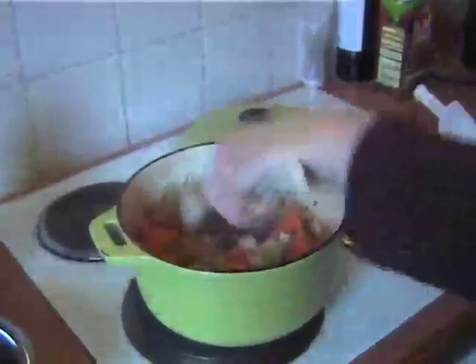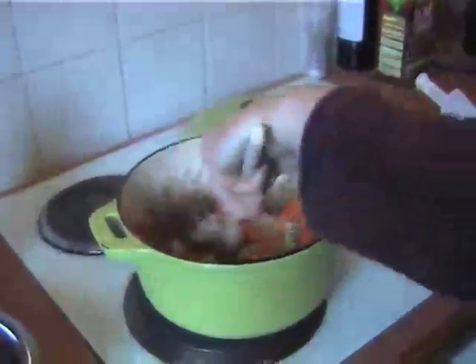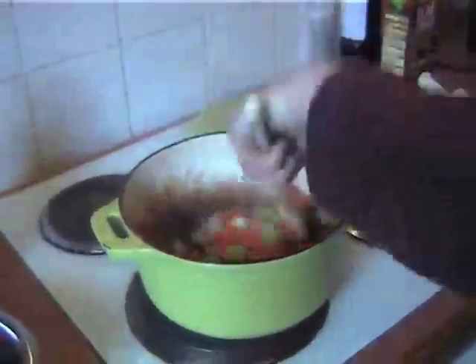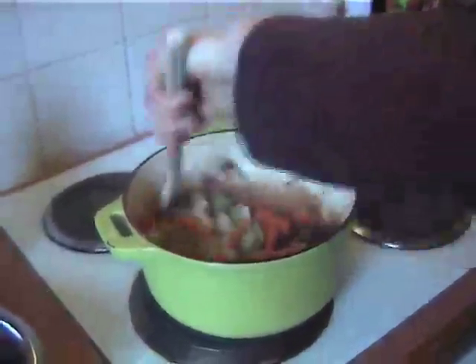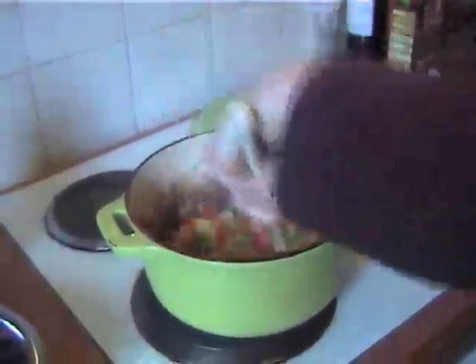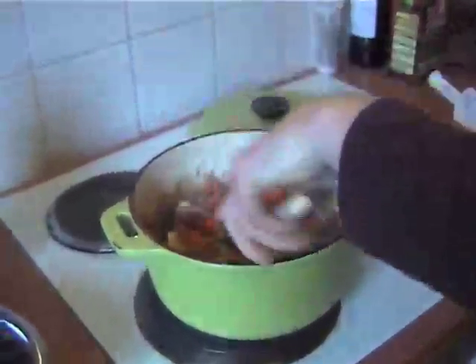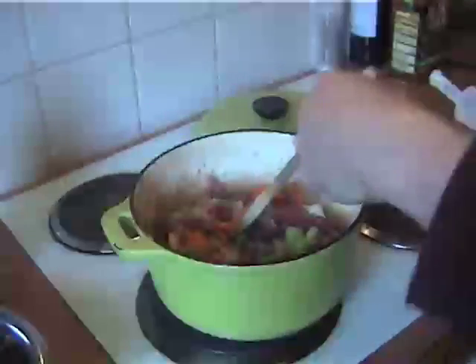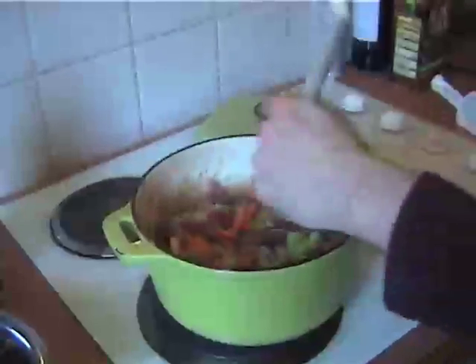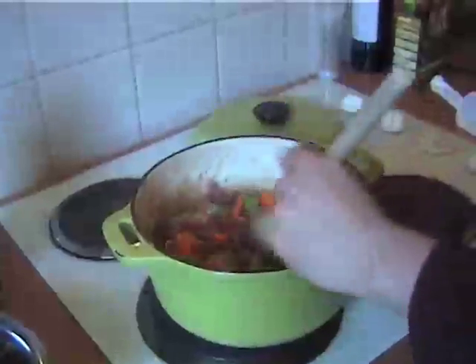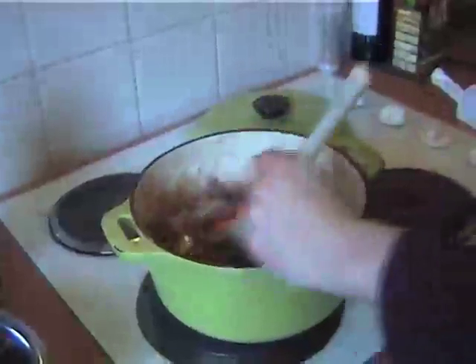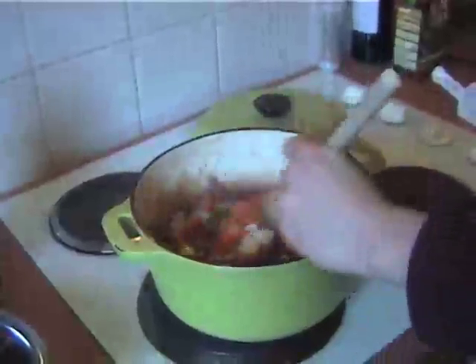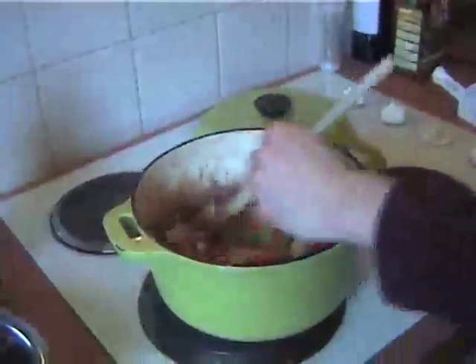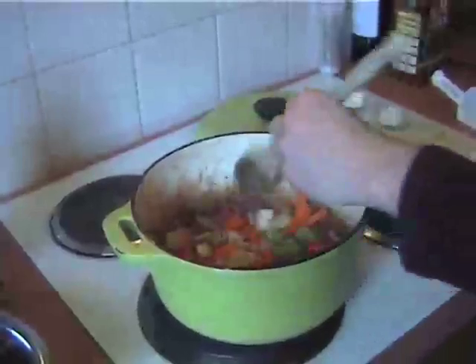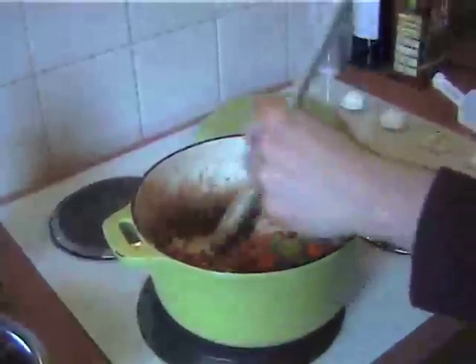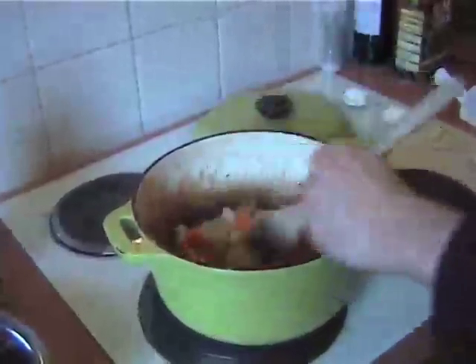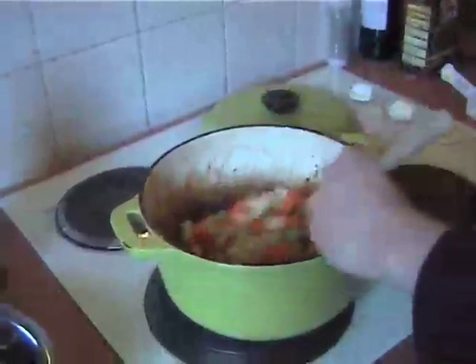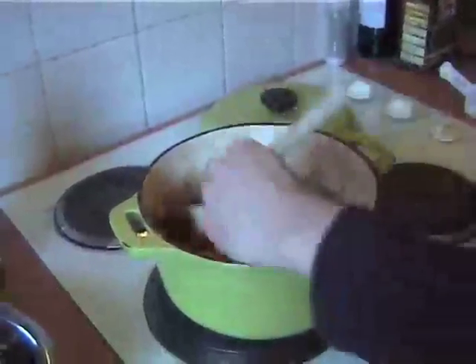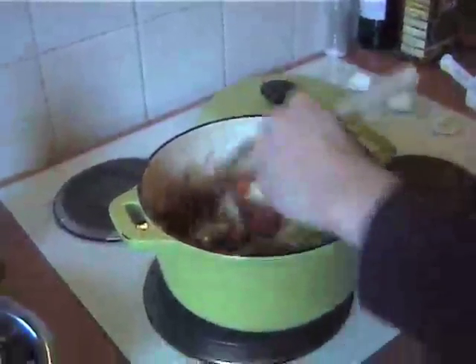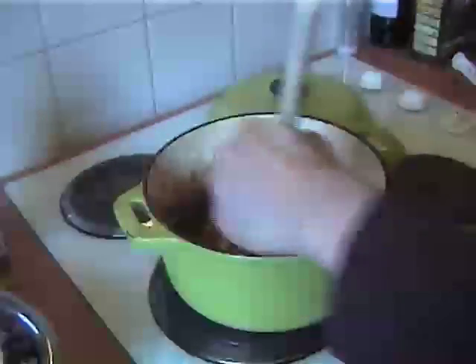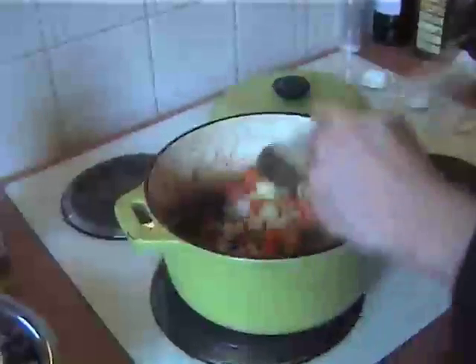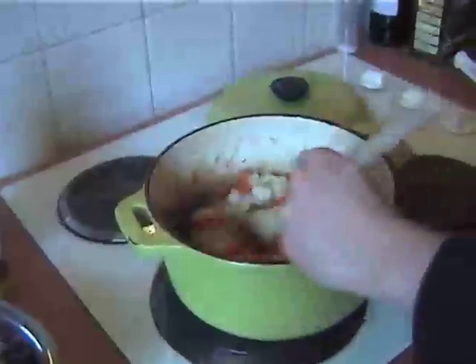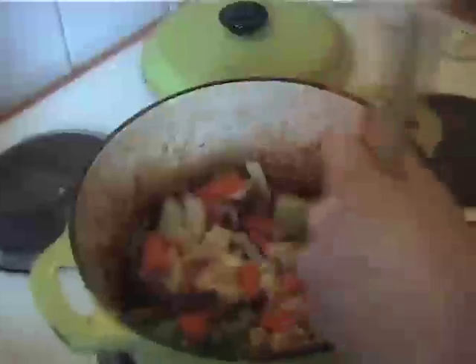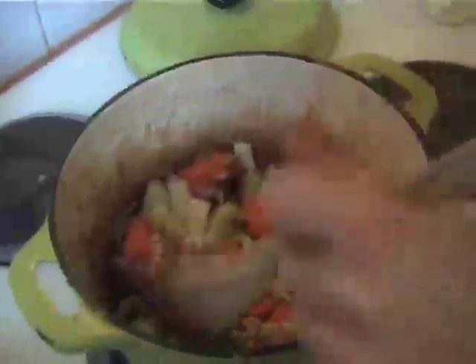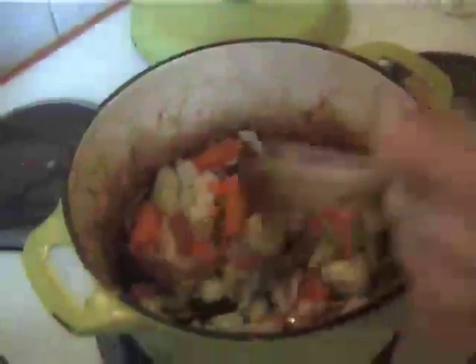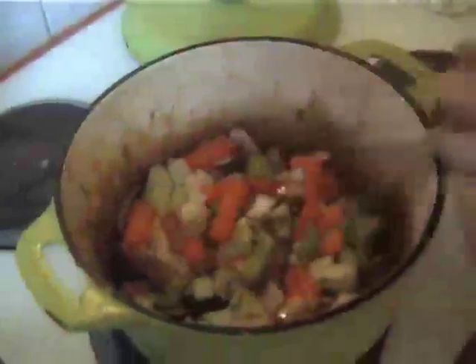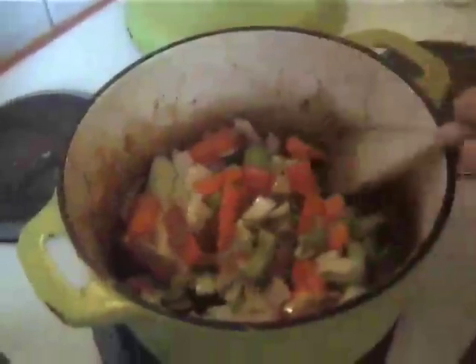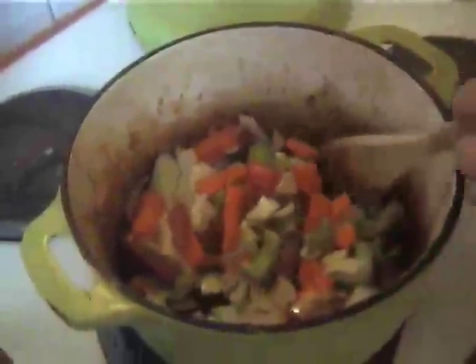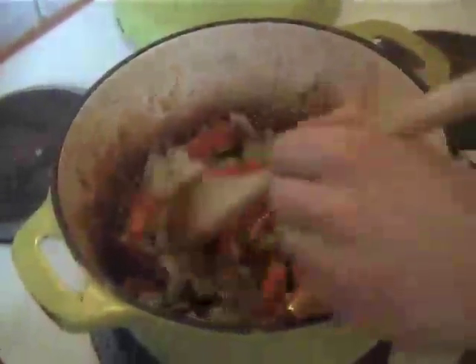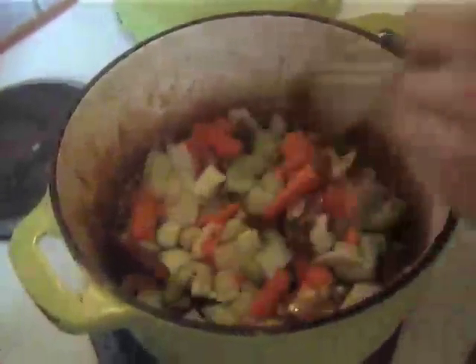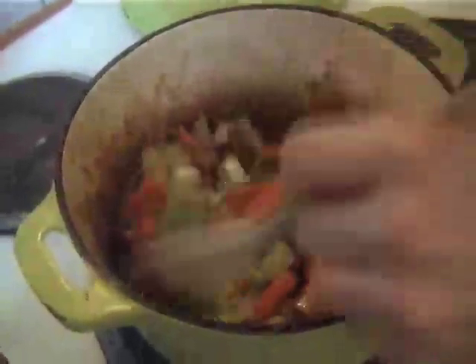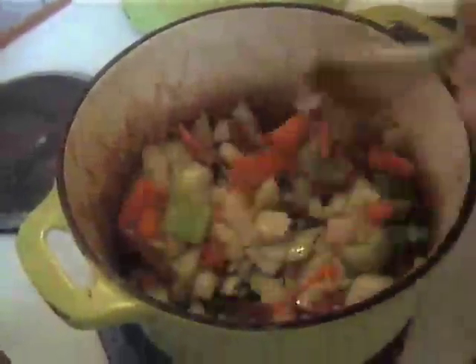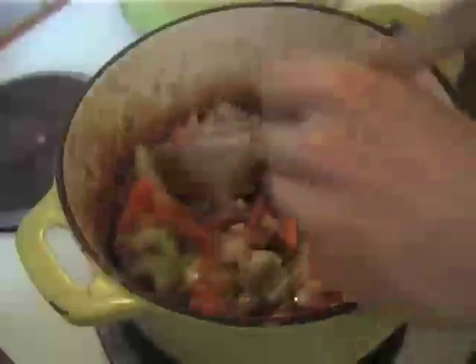Don't use the German speck though, because German speck if you order that is just lard, so you don't want to be buying that. We're just going to stir that round and let that brown. I like the big chunks in it.